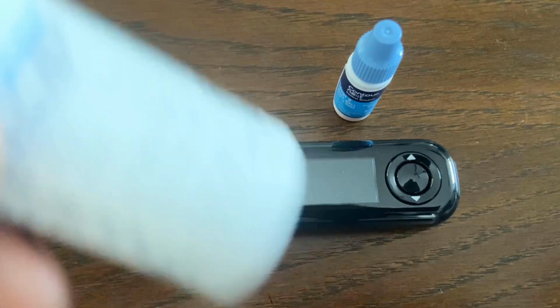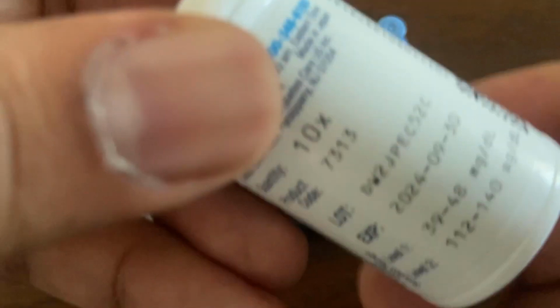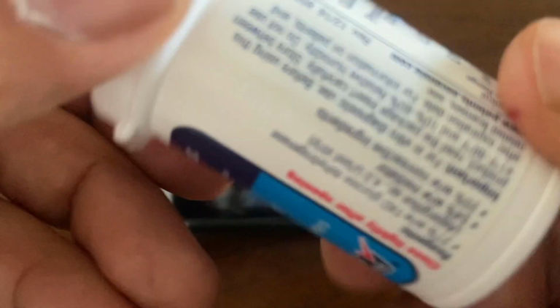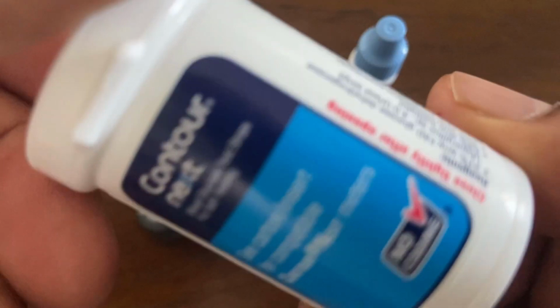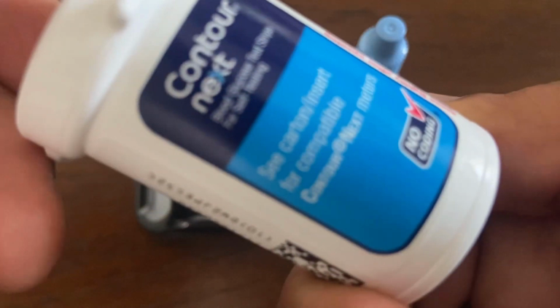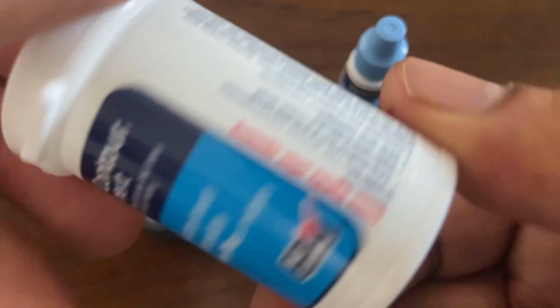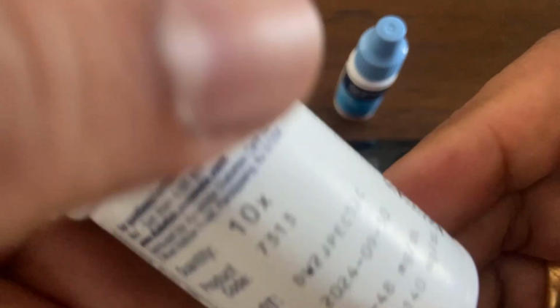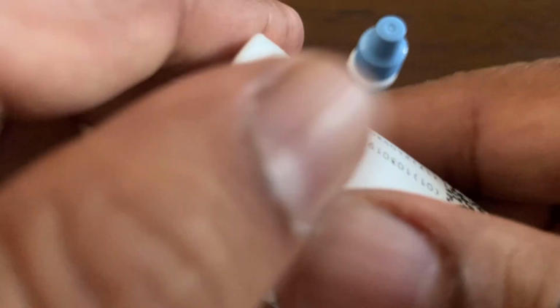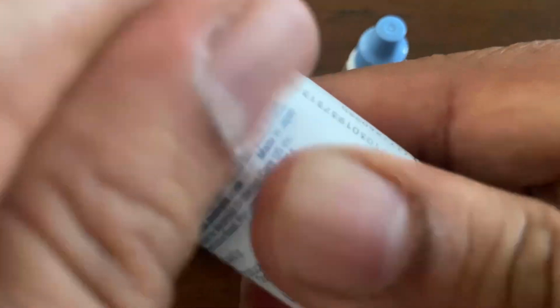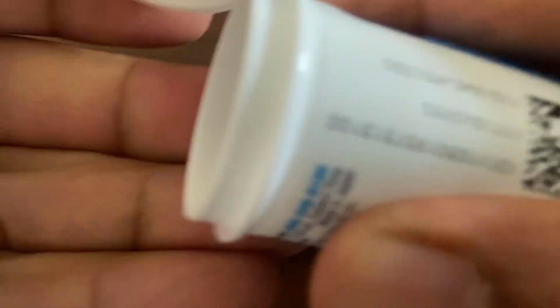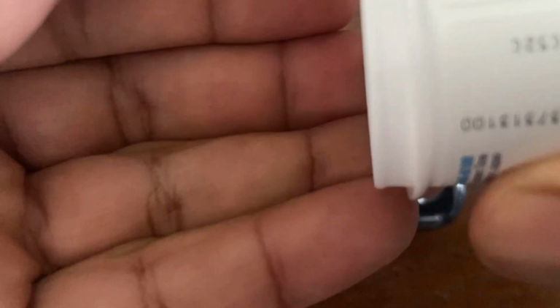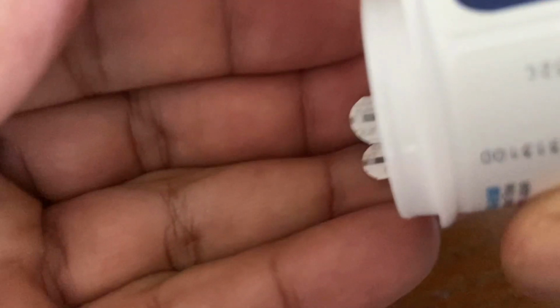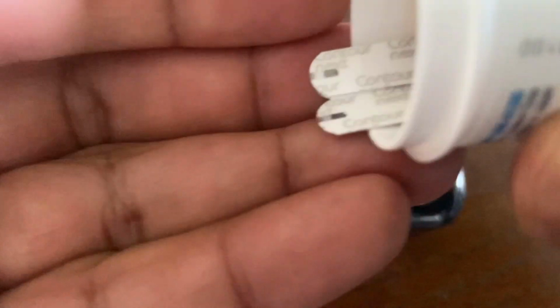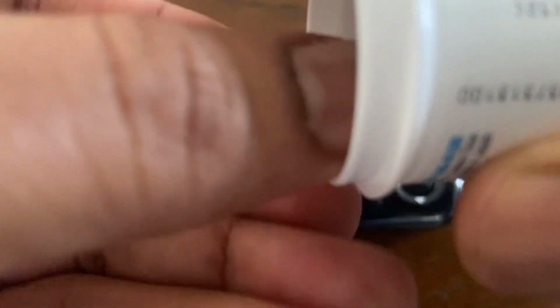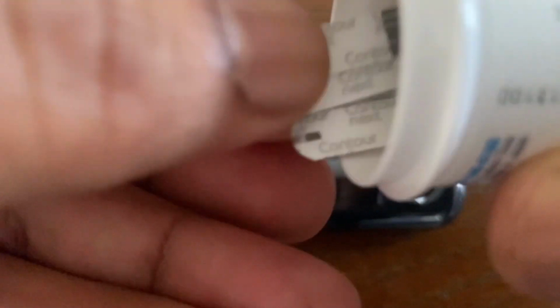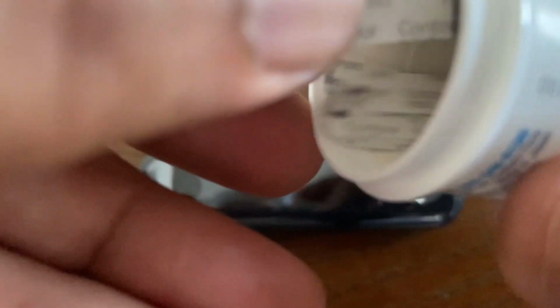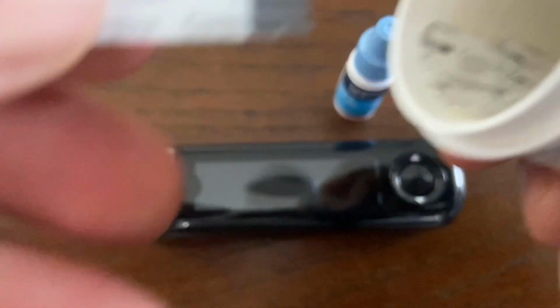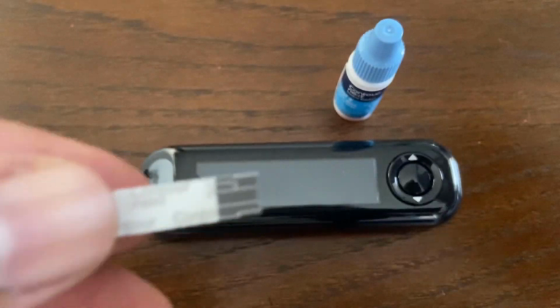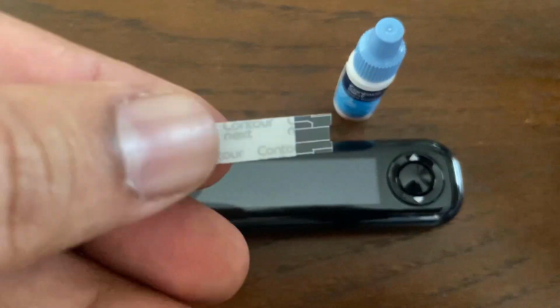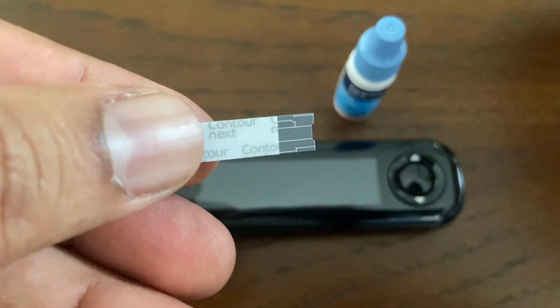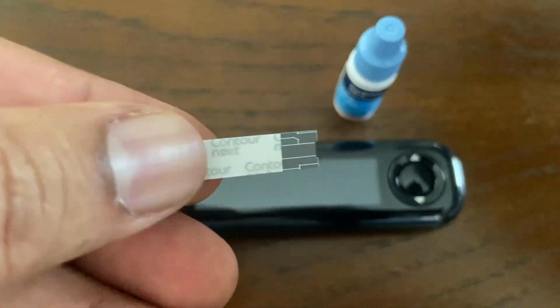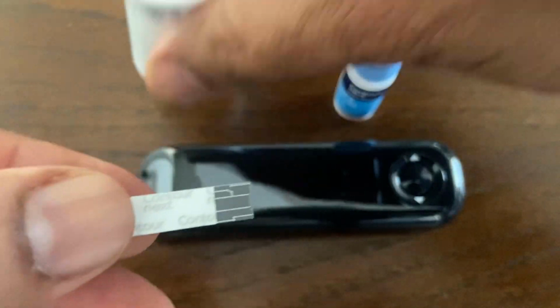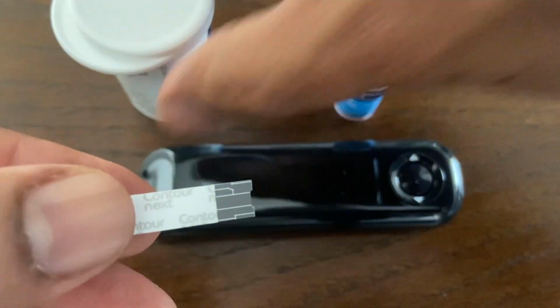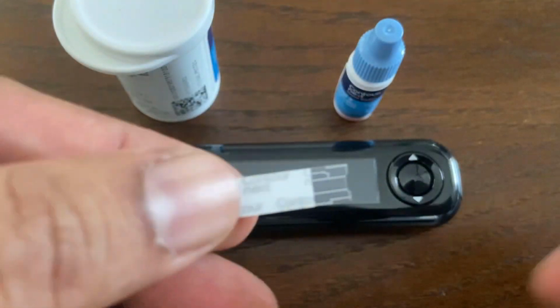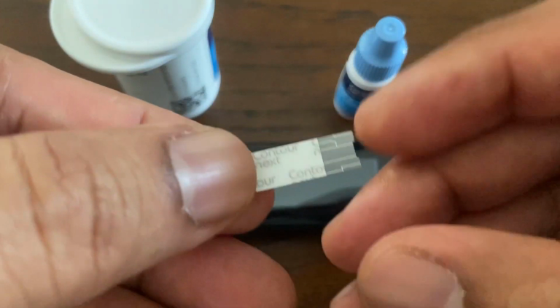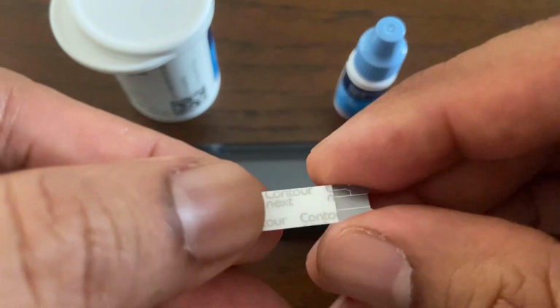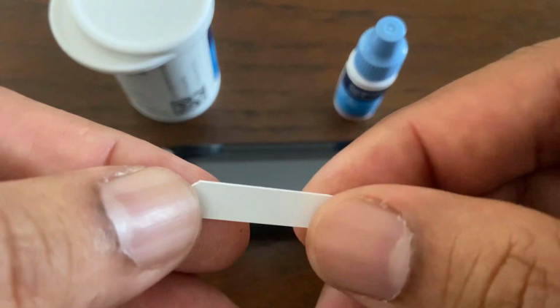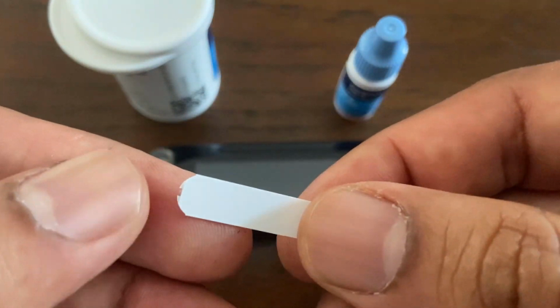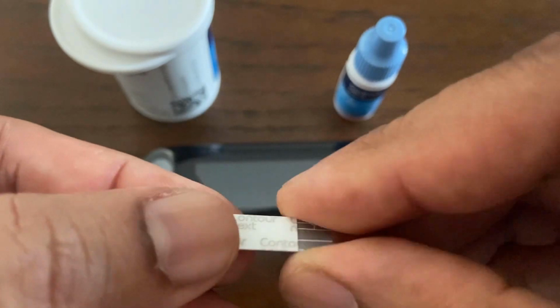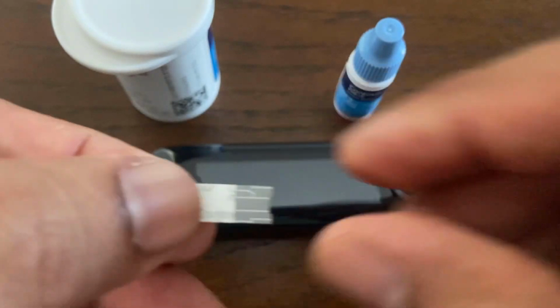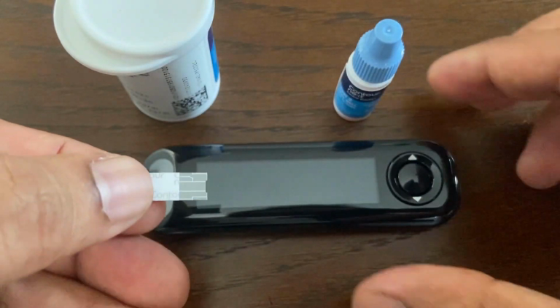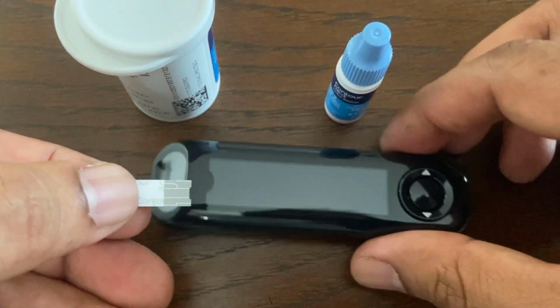The first step is to remove a test strip from the bottle. Use only Contournext test strips. The test strips are for single use only. Do not open the test strip vial until you are ready to remove a test strip and perform a test. Use the test strip immediately after removing it from the vial.